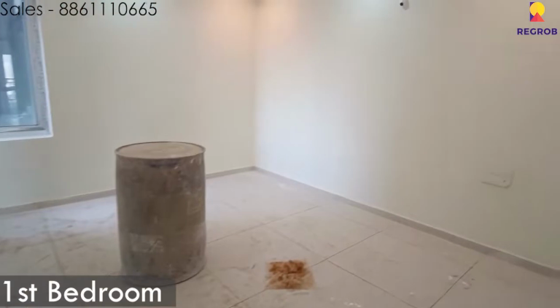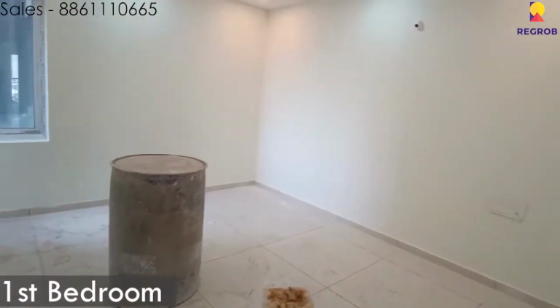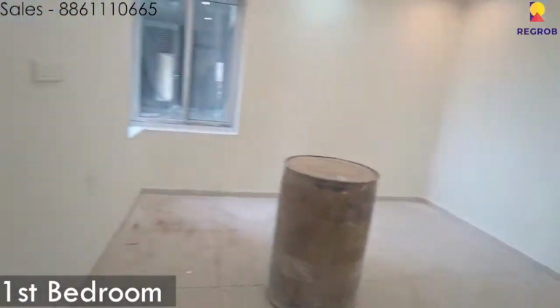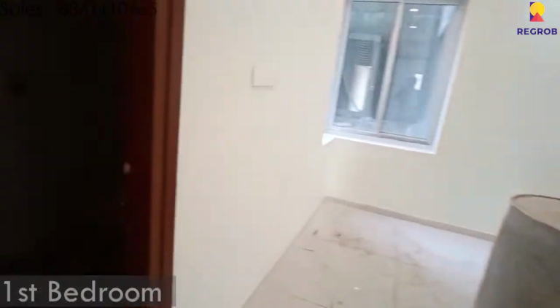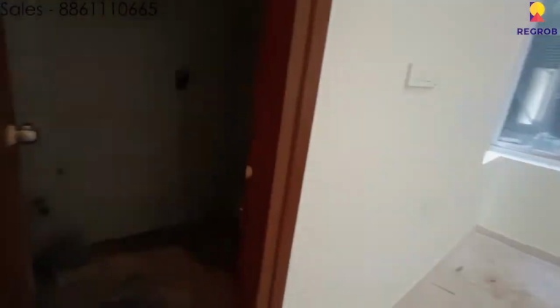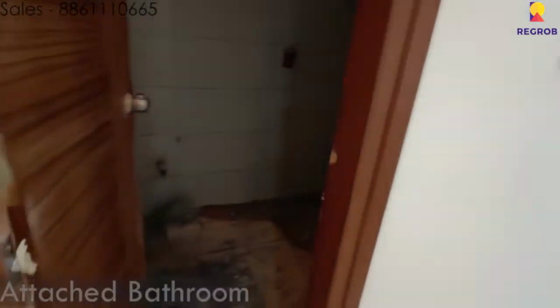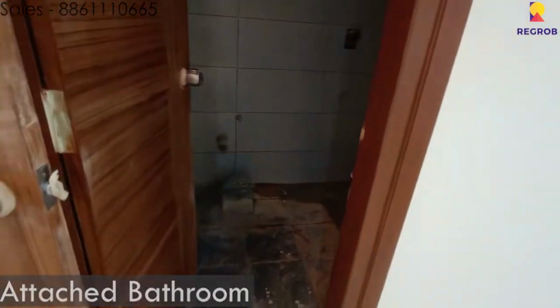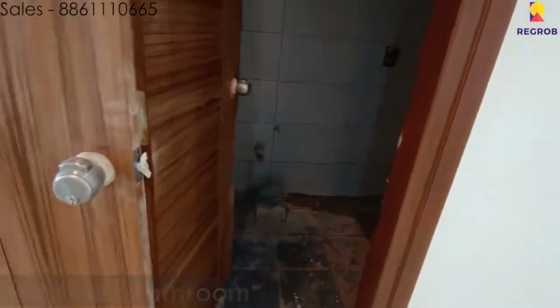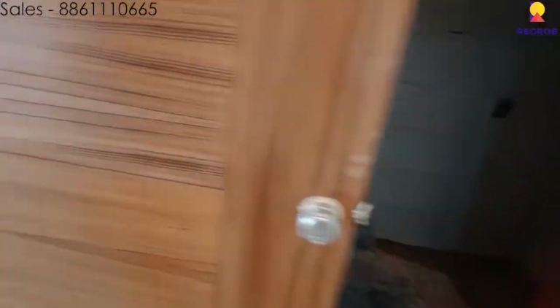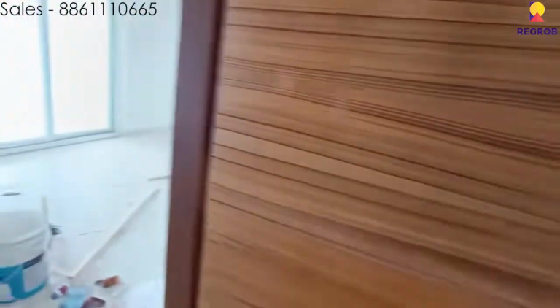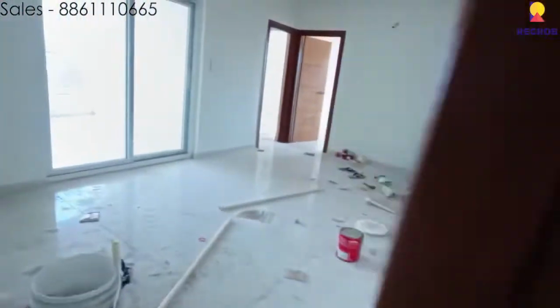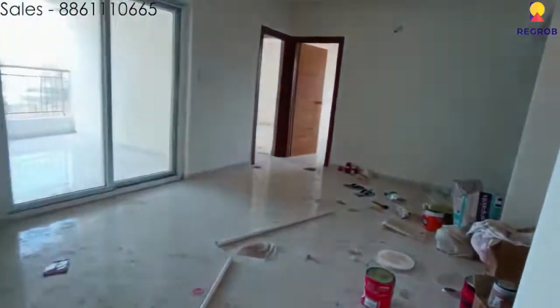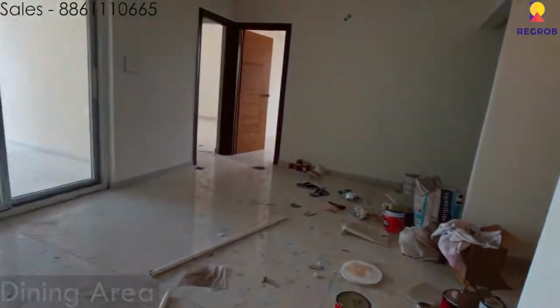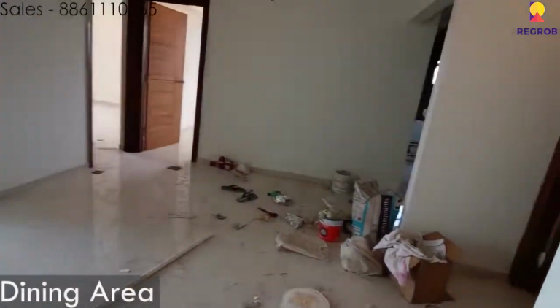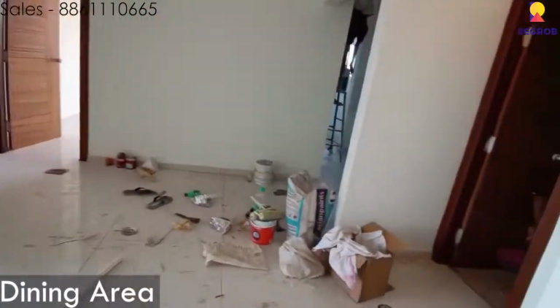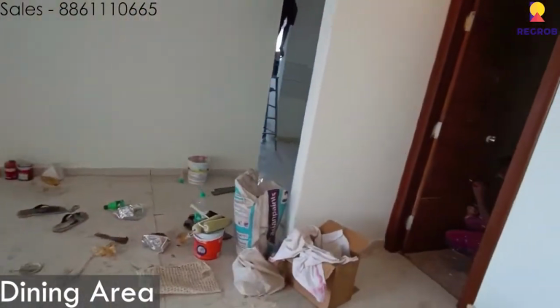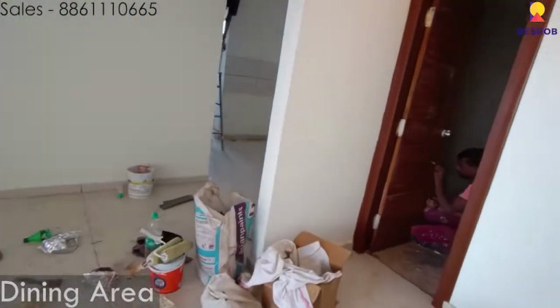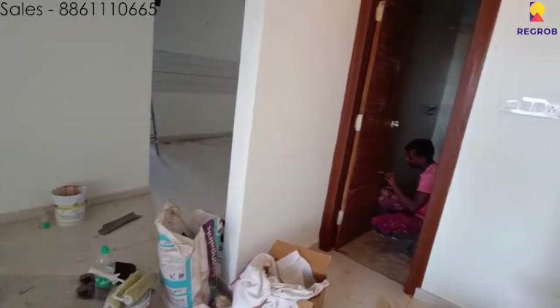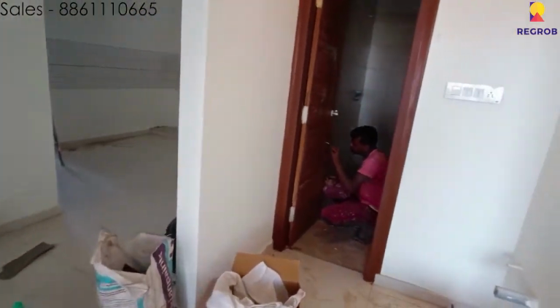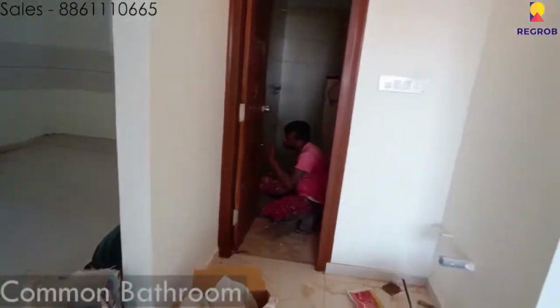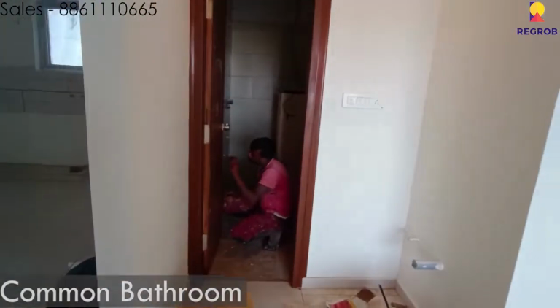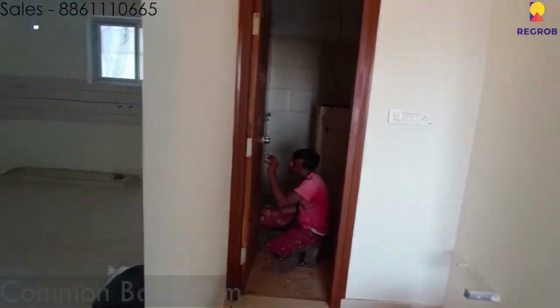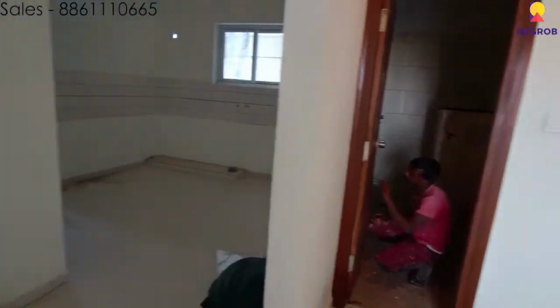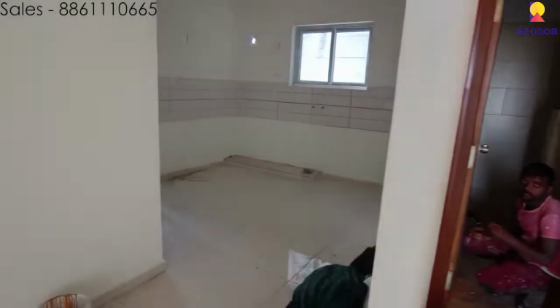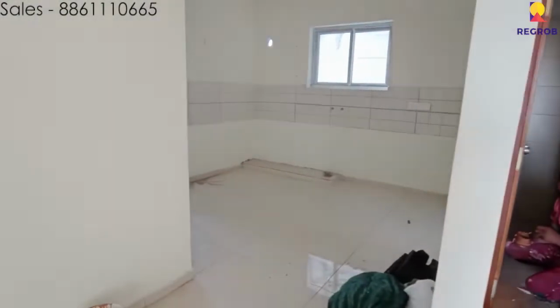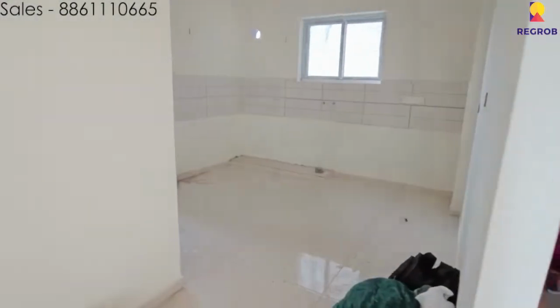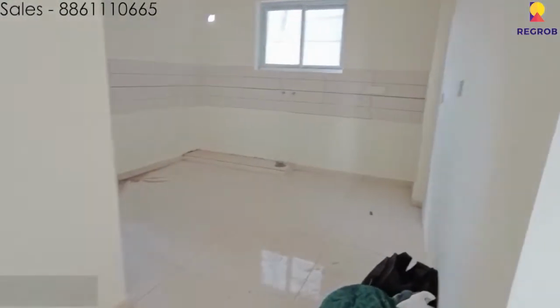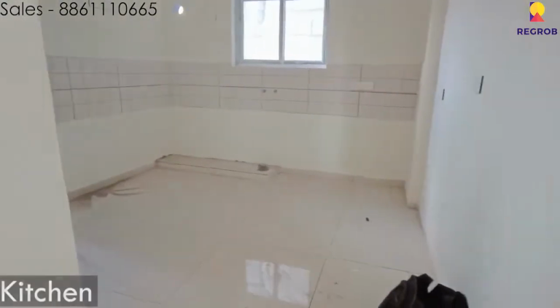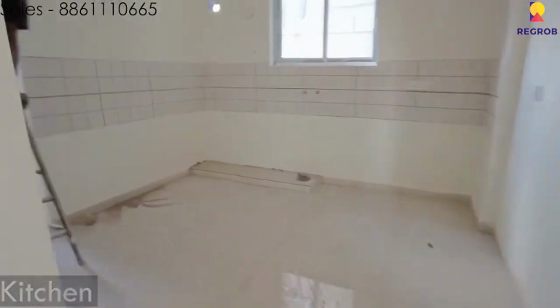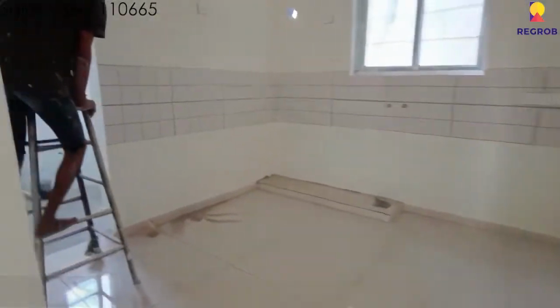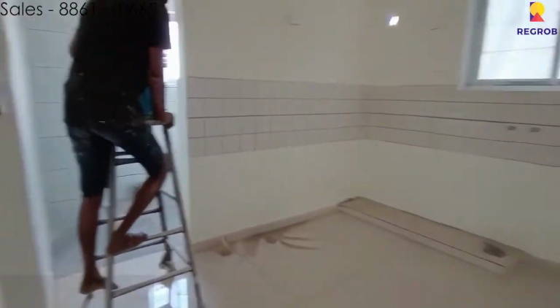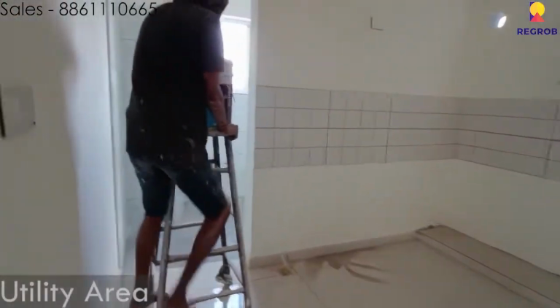This is the first bedroom and this is the attached bathroom along with the first bedroom. This is the dining area of the apartment. This is the common bathroom of the apartment, and here is the kitchen and the utility area.